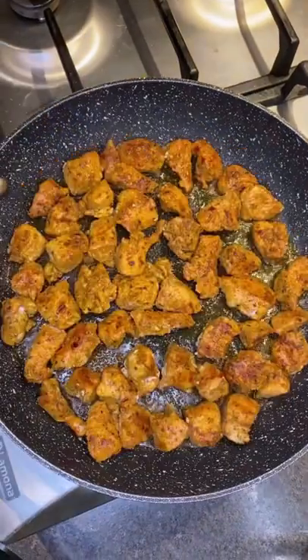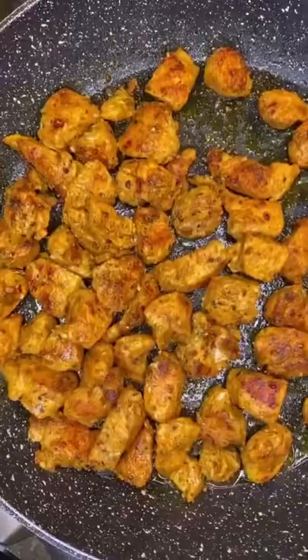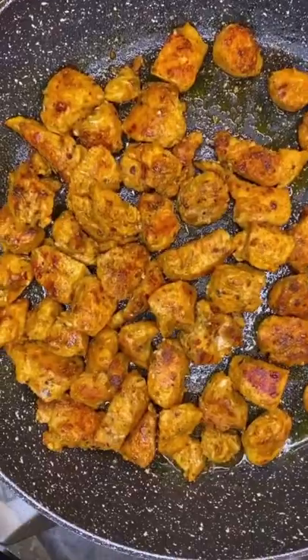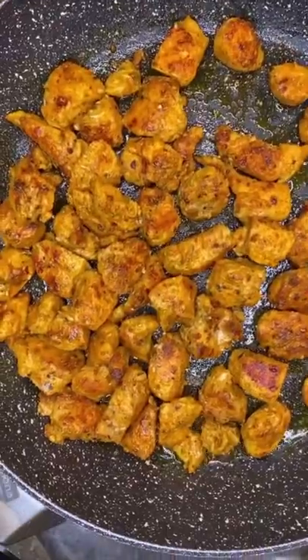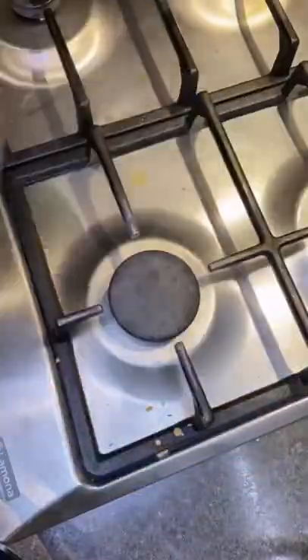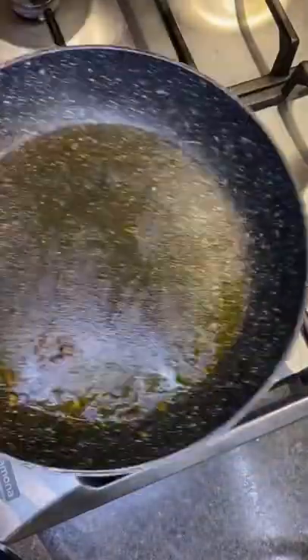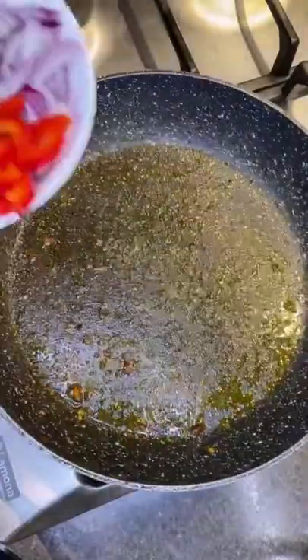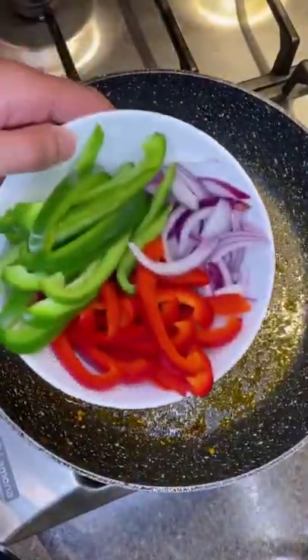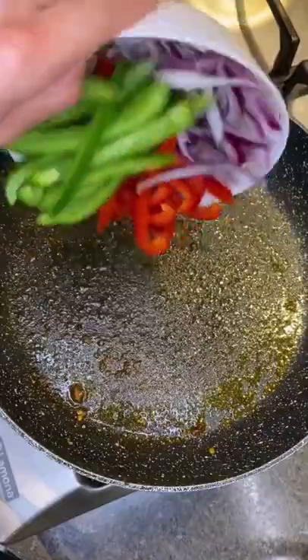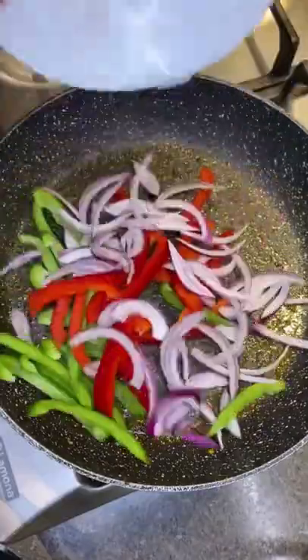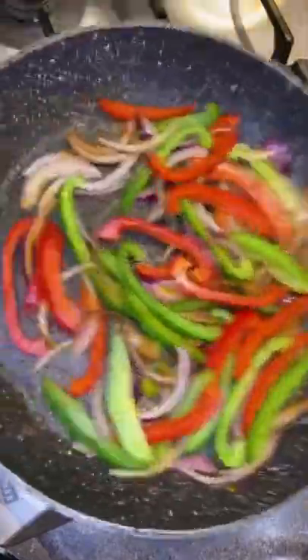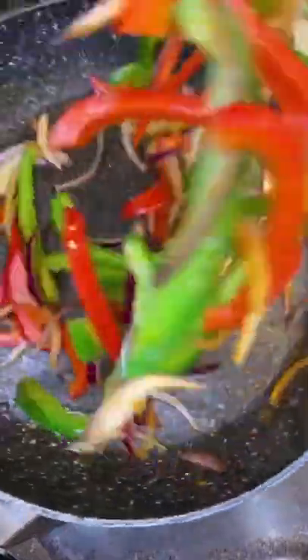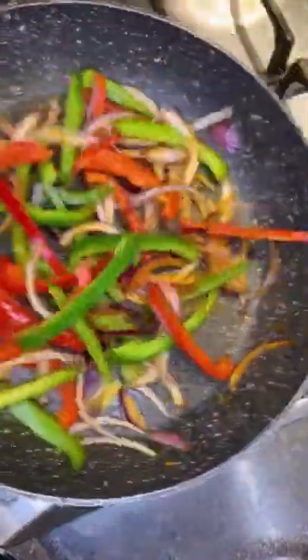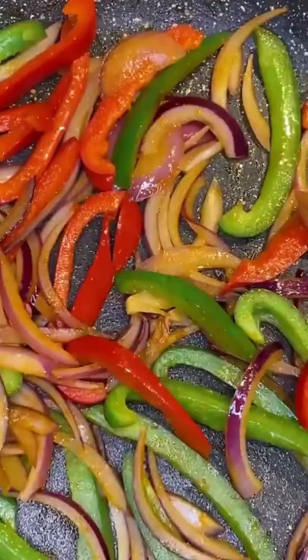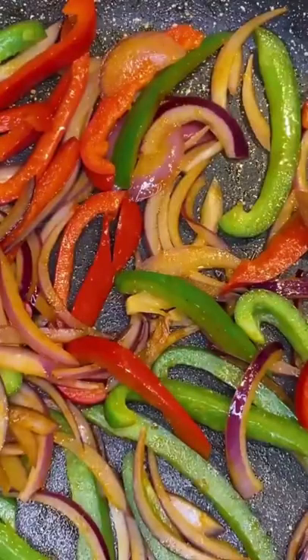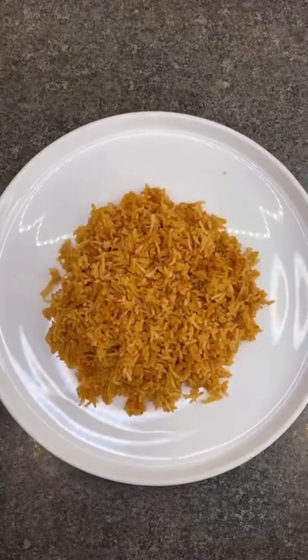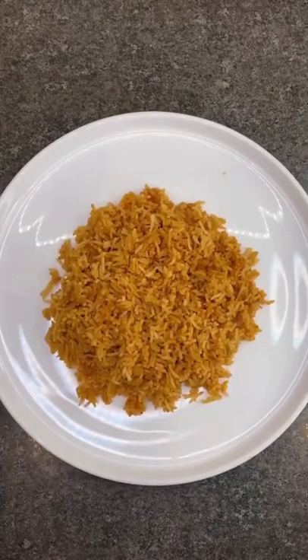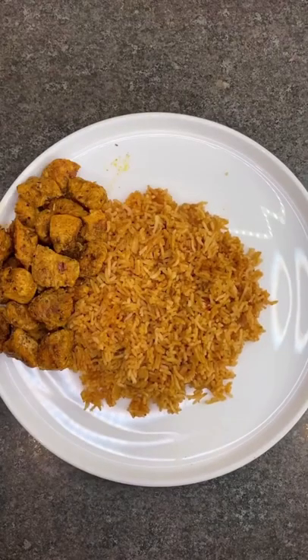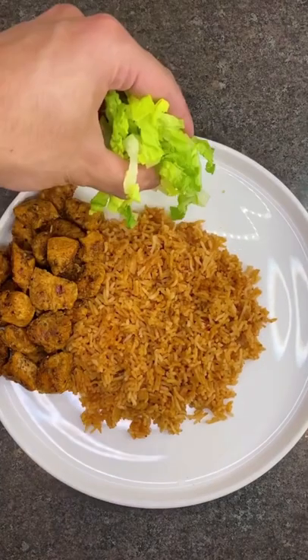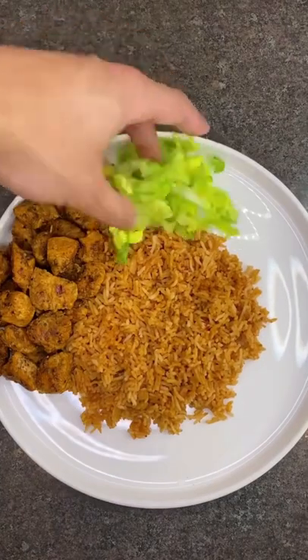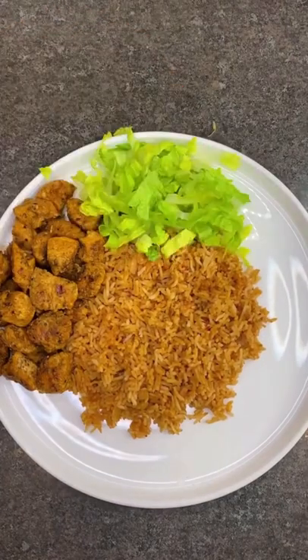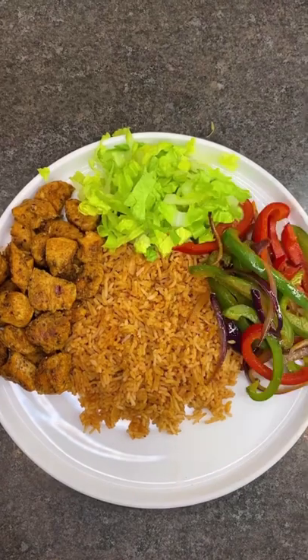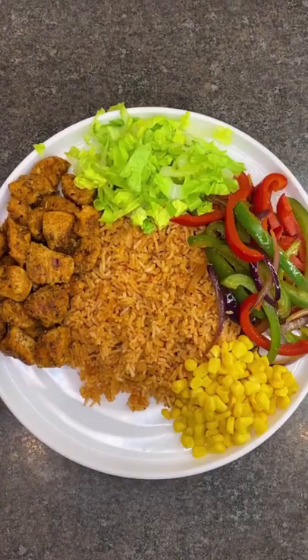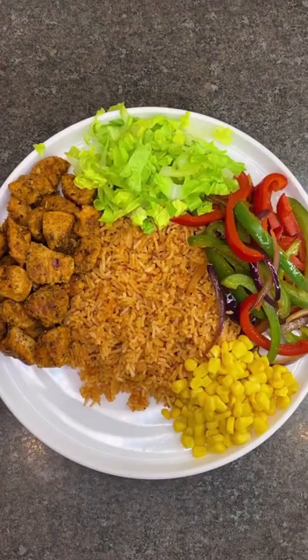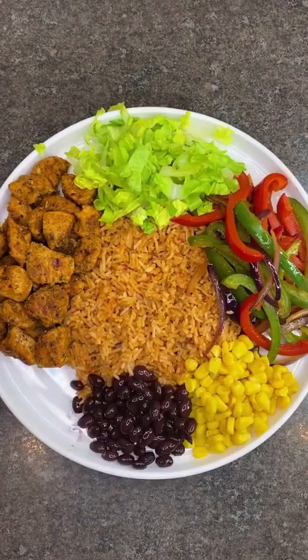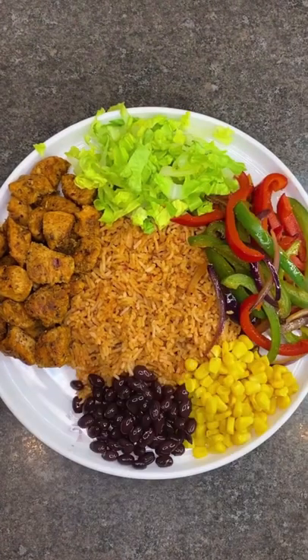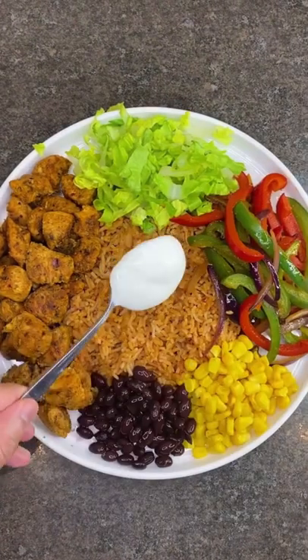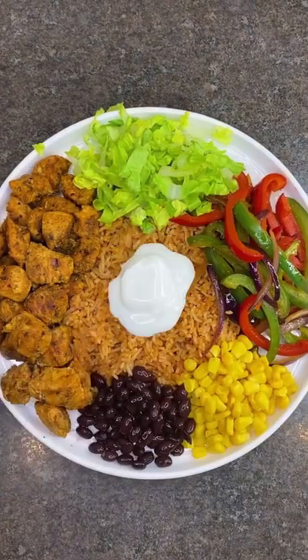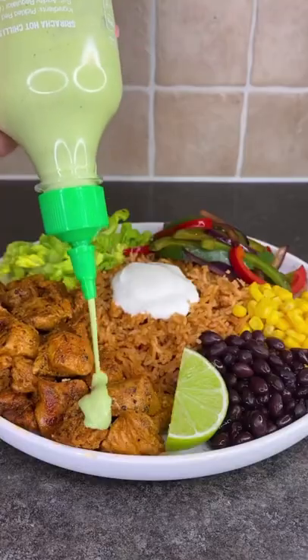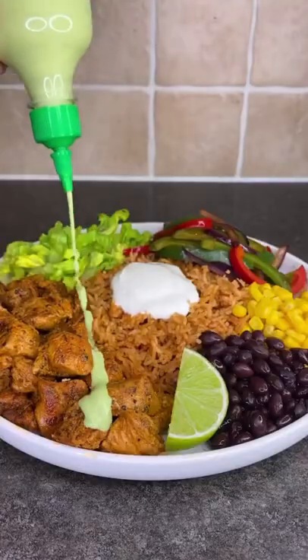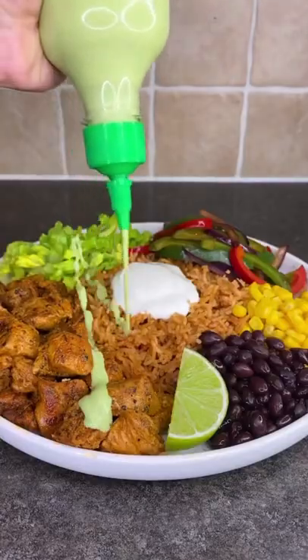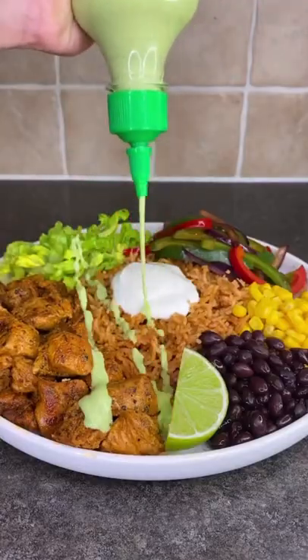Then cook your bell peppers and onion for five minutes till soft. Serve with Mexican rice, shredded lettuce, the bell peppers, sweet corn, black beans, sour cream, and a generous amount of that green sauce.